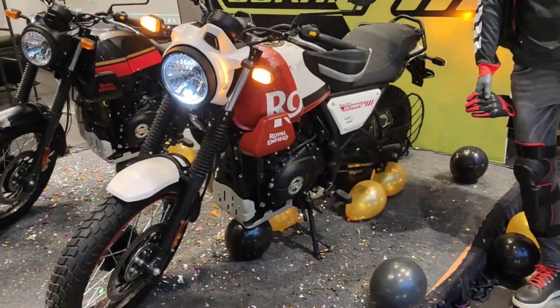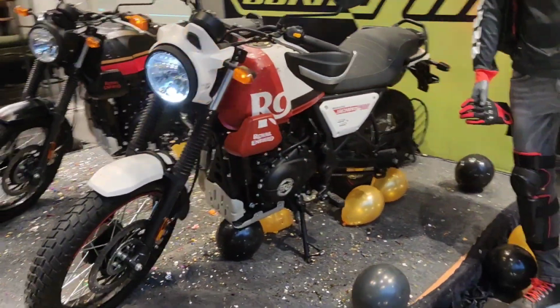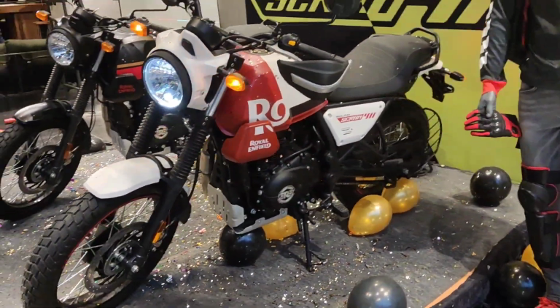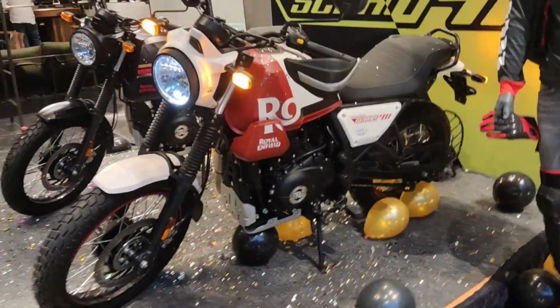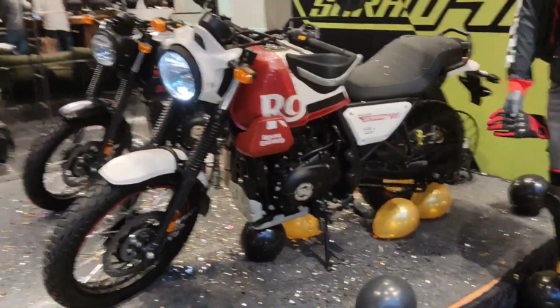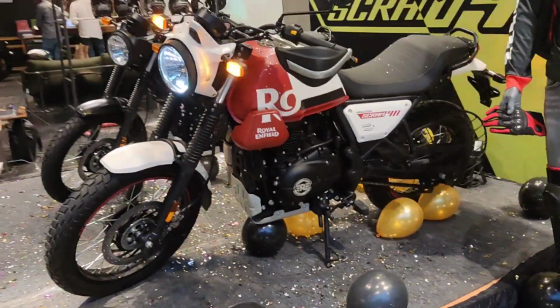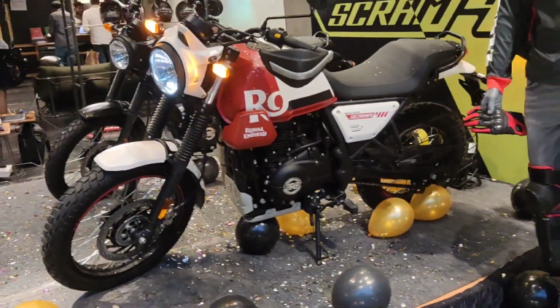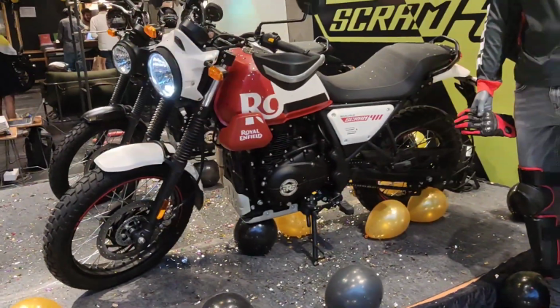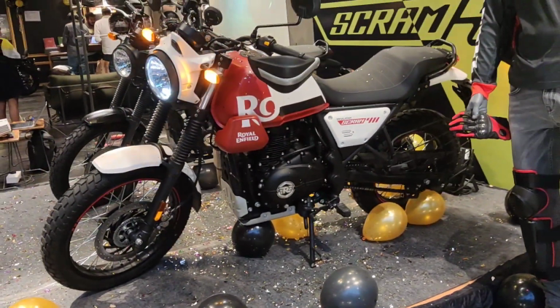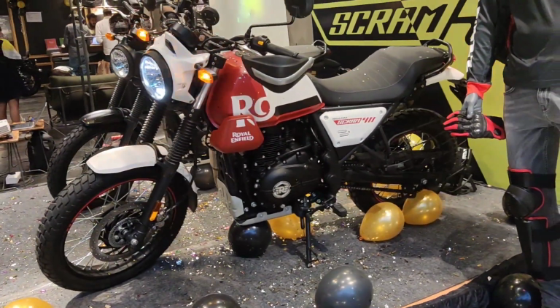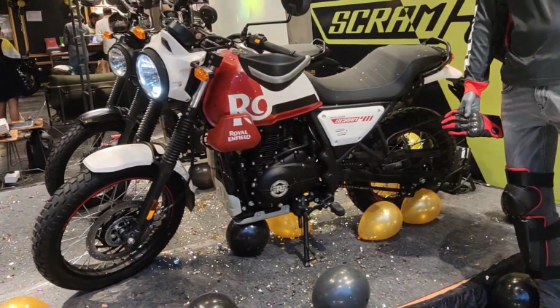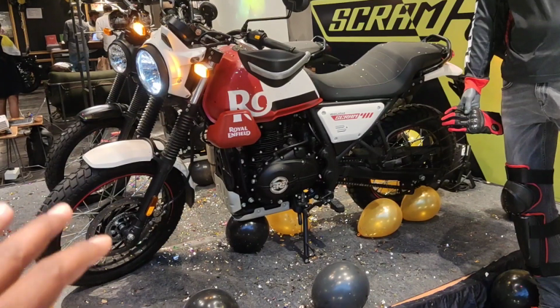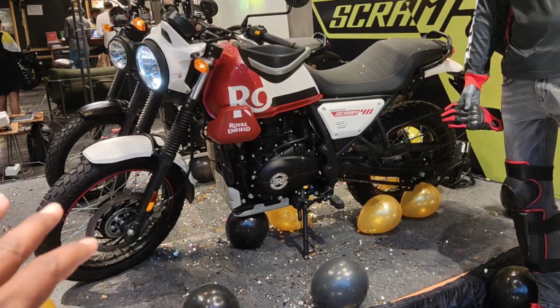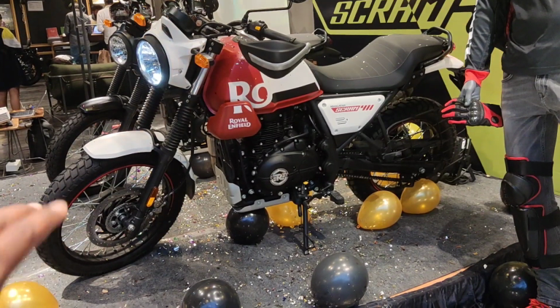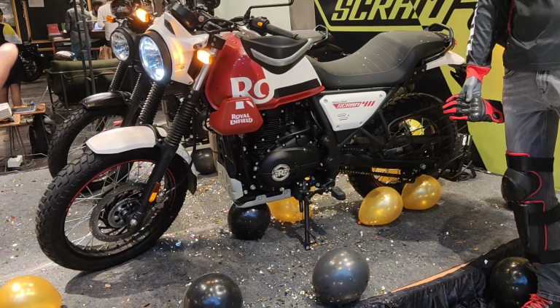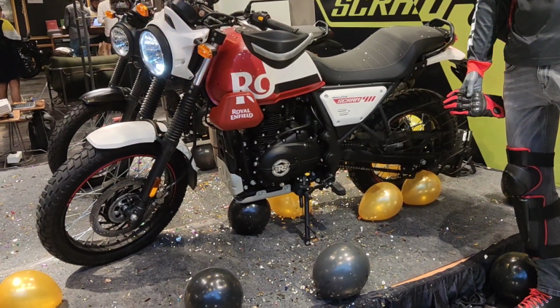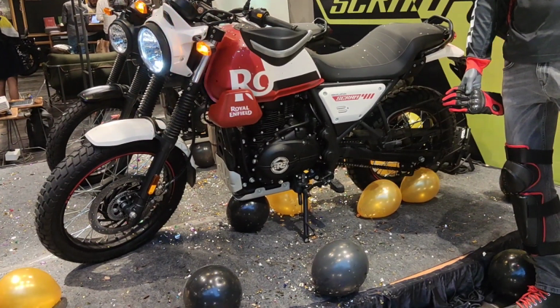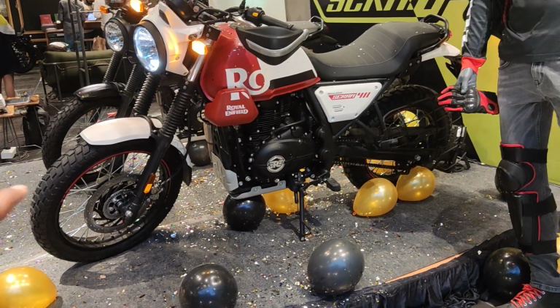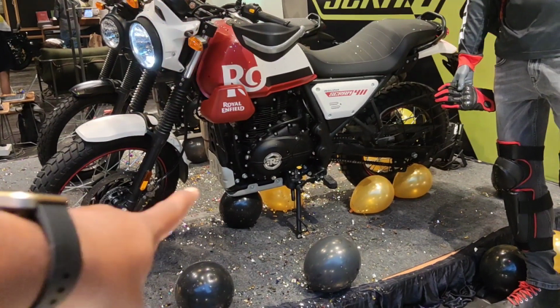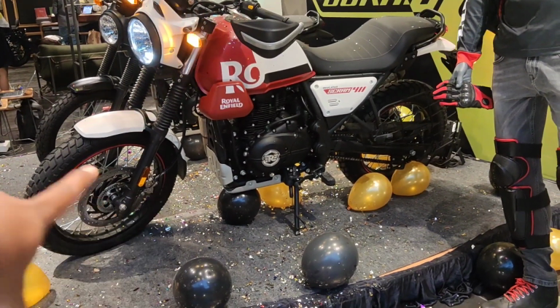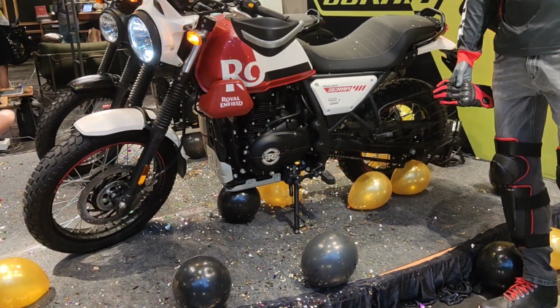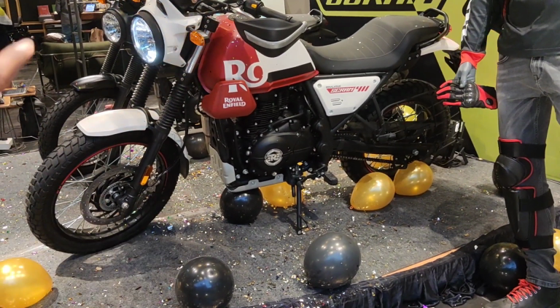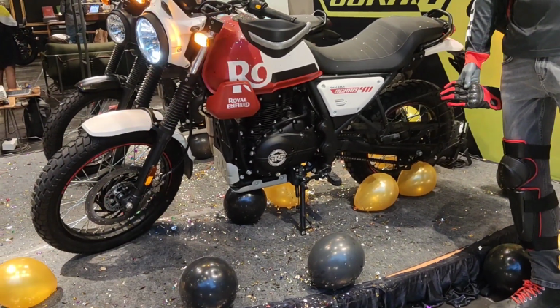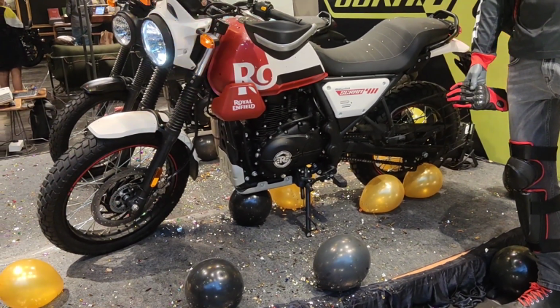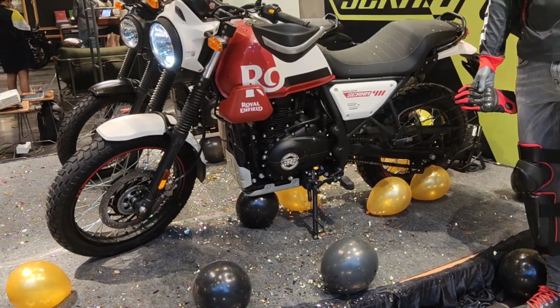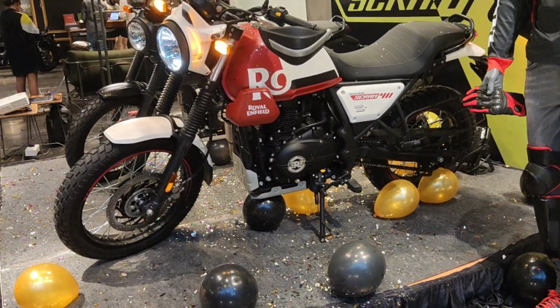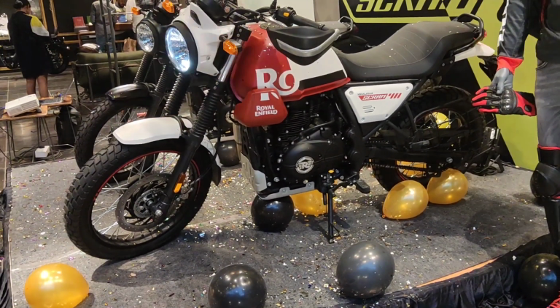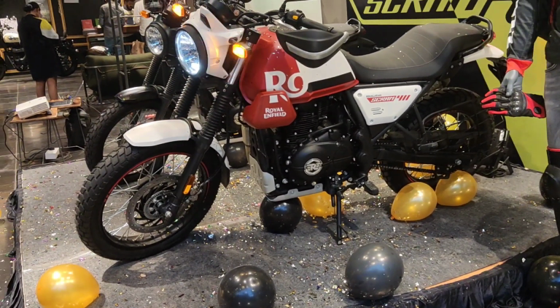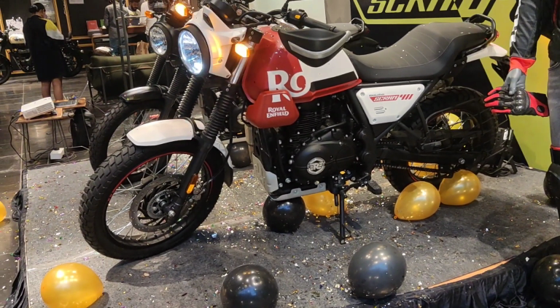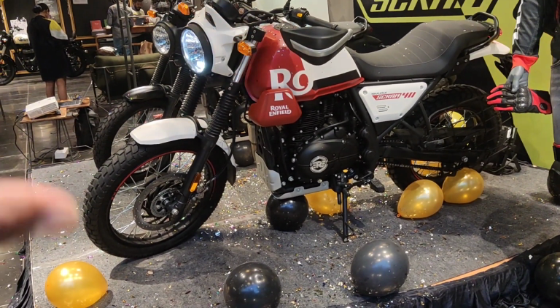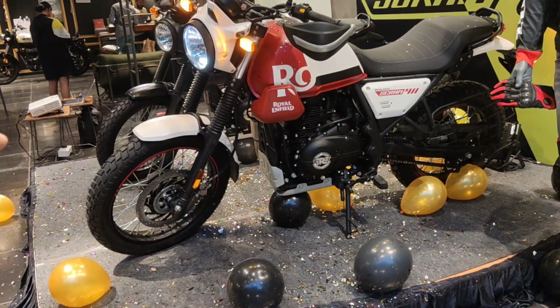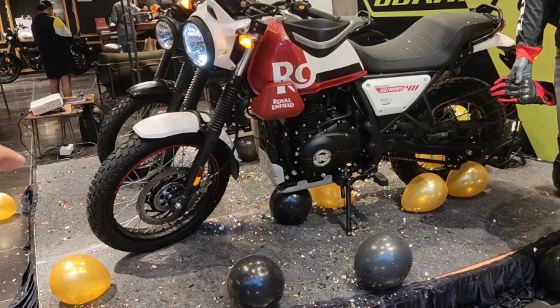We will take the first side view. Looking at the tire, it is a regular Himalayan tire but it is a little bit smaller.